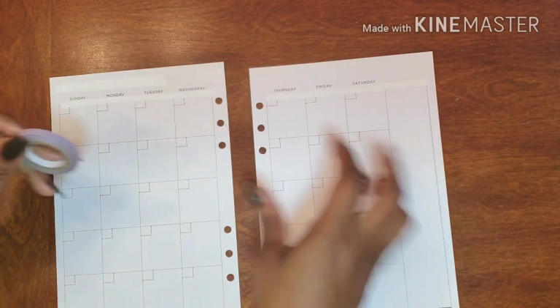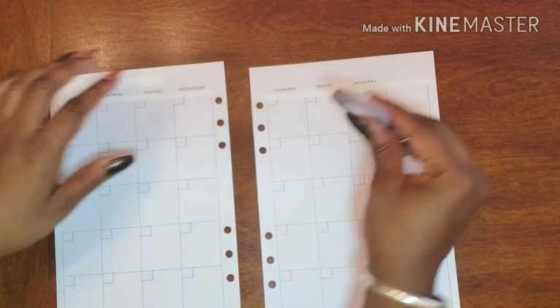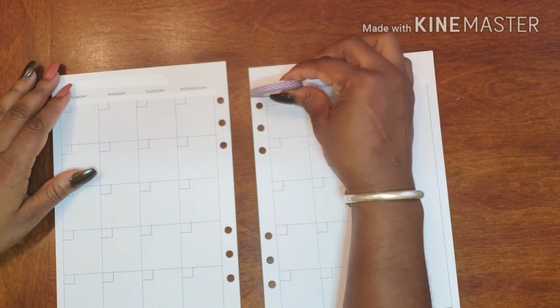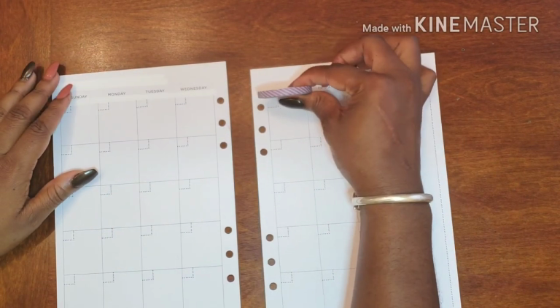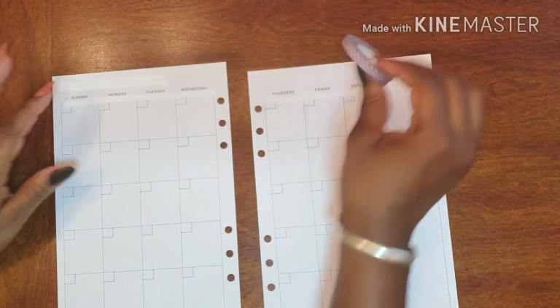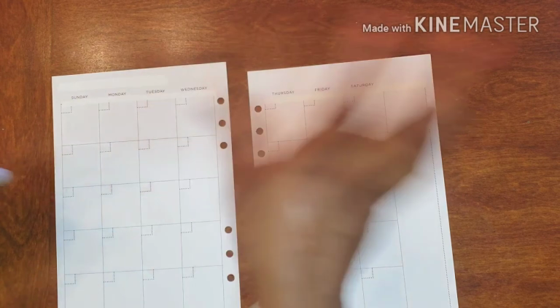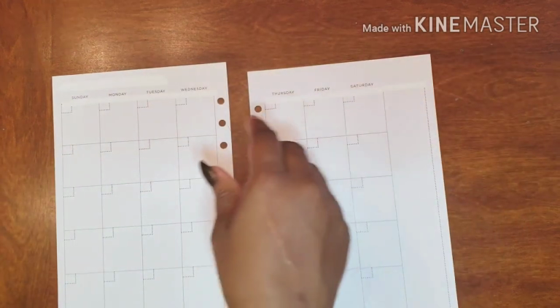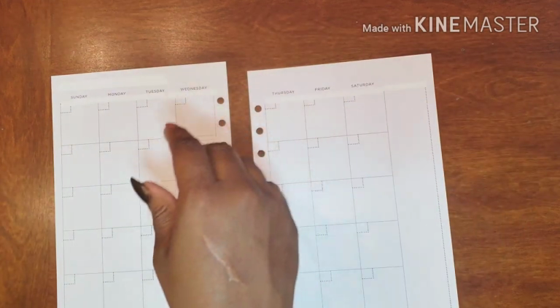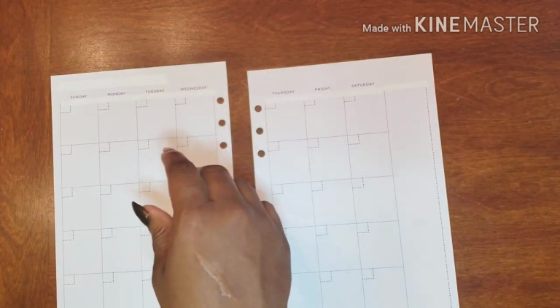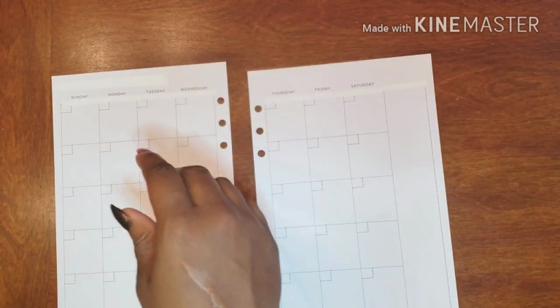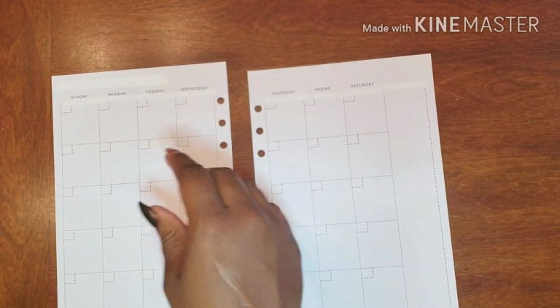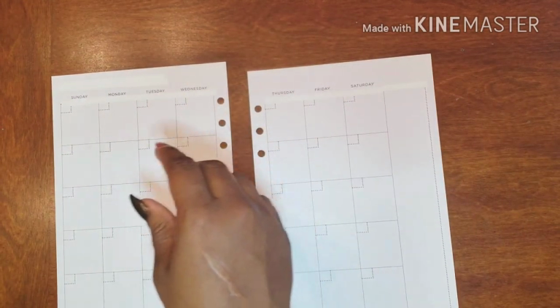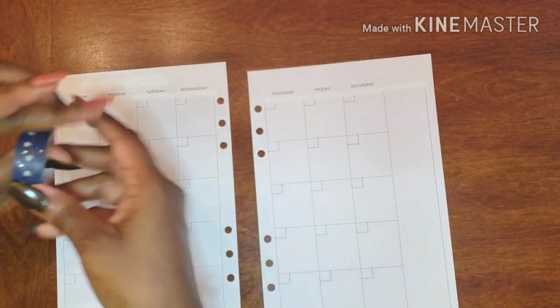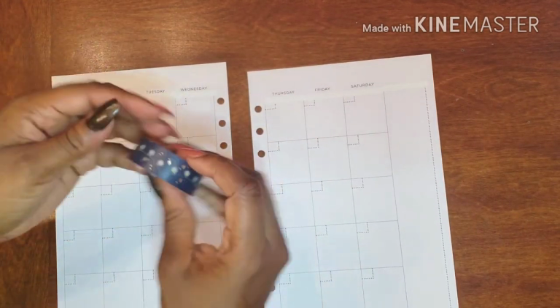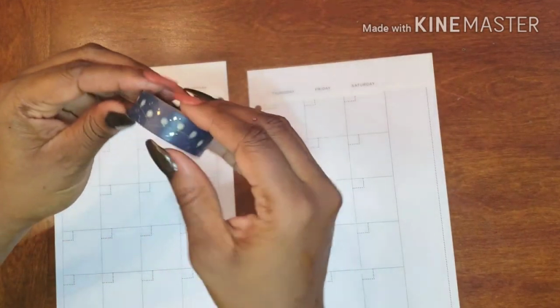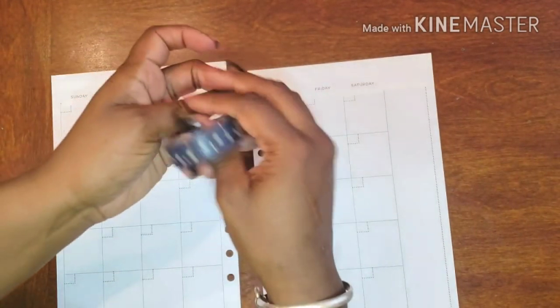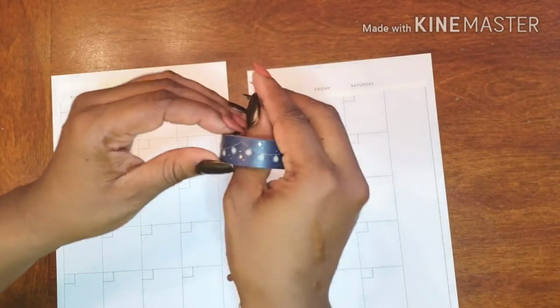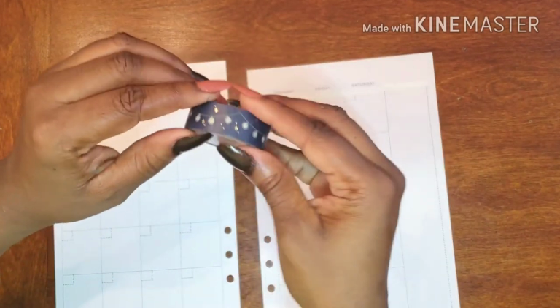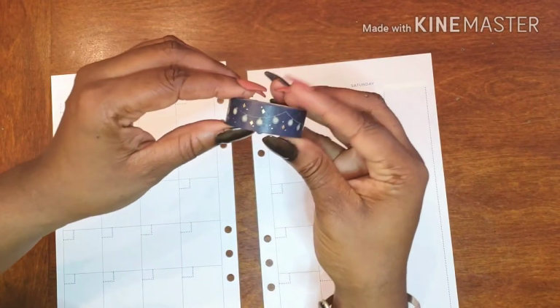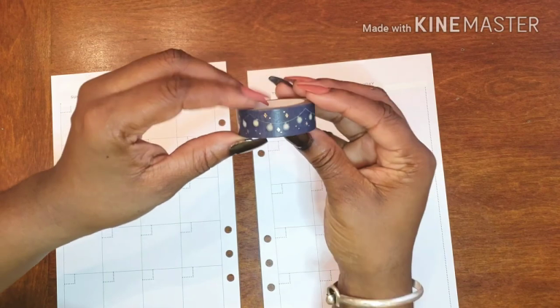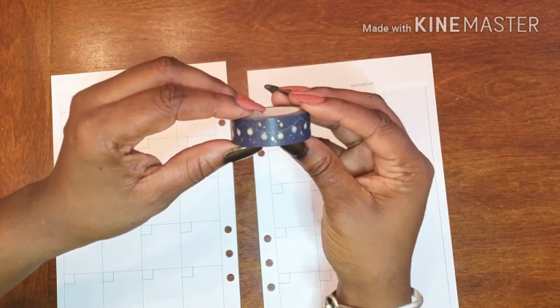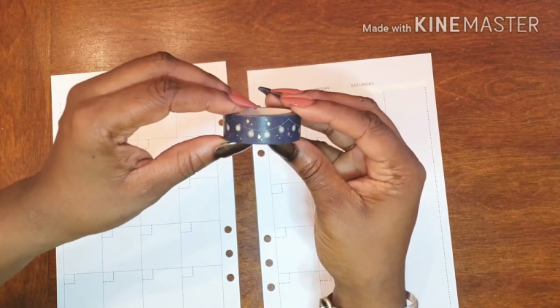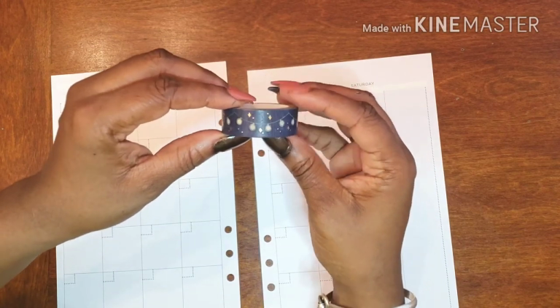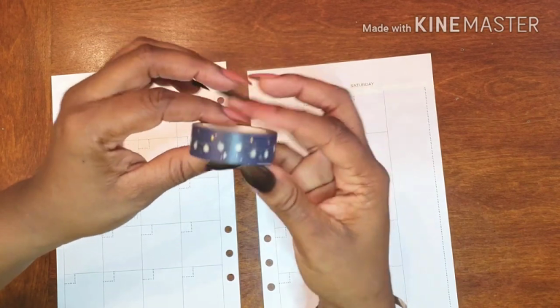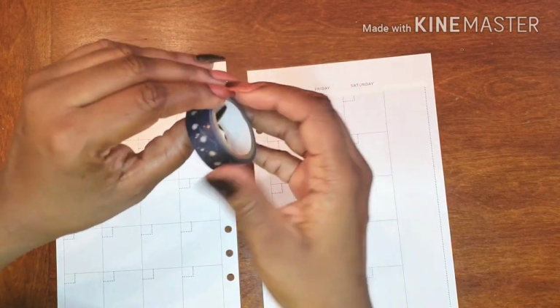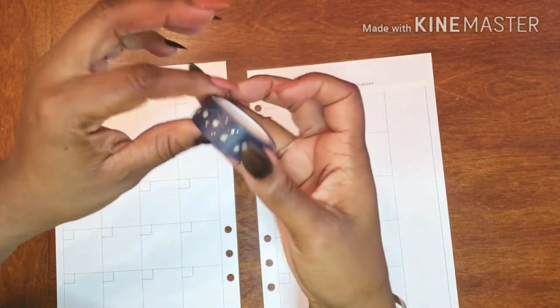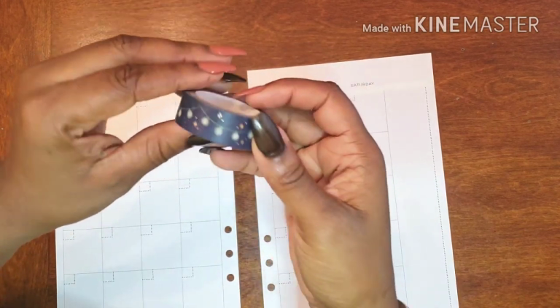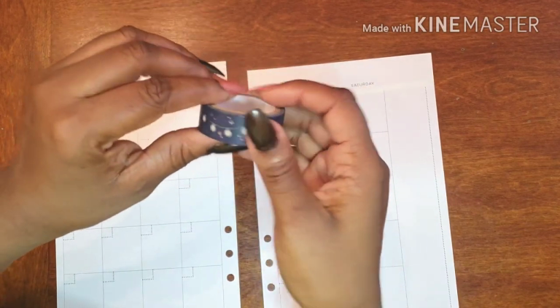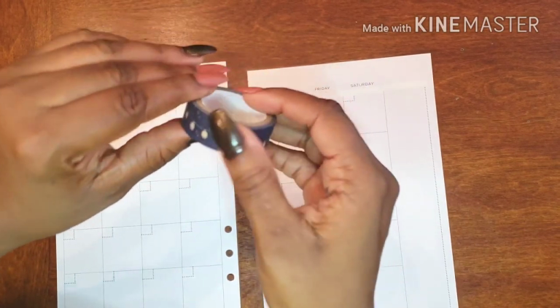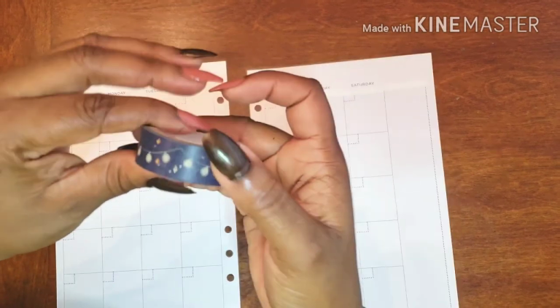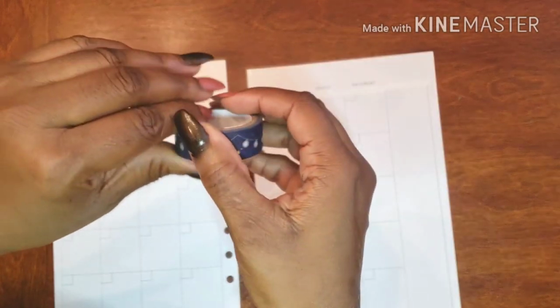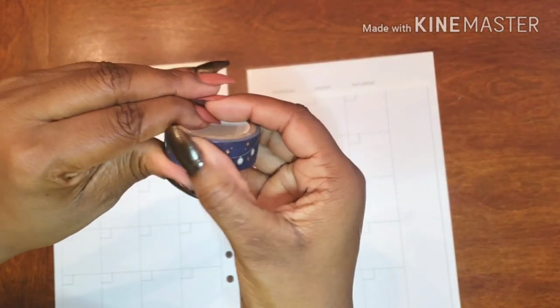All right, let's get started. We're going to start with this washi and as you can see it actually goes a specific way, so we're going to honor that so to speak.